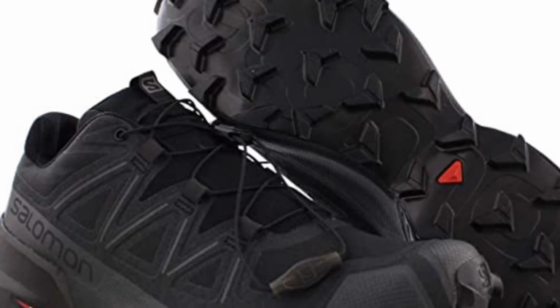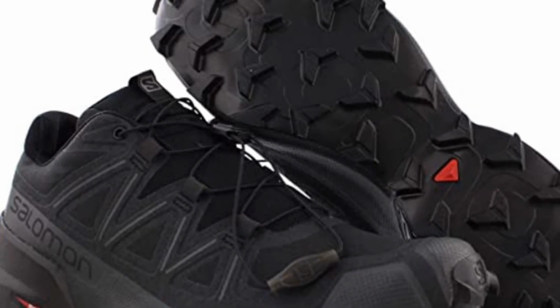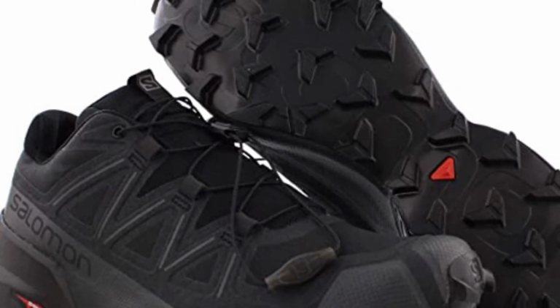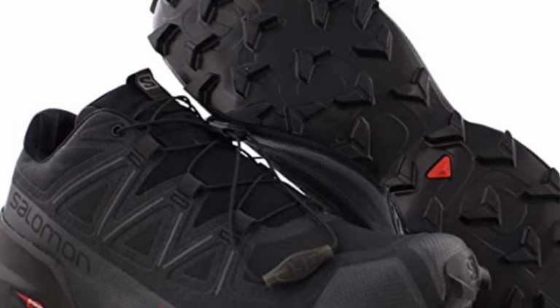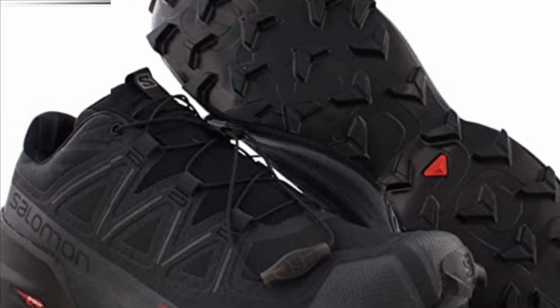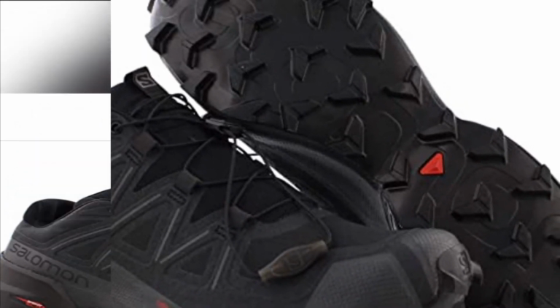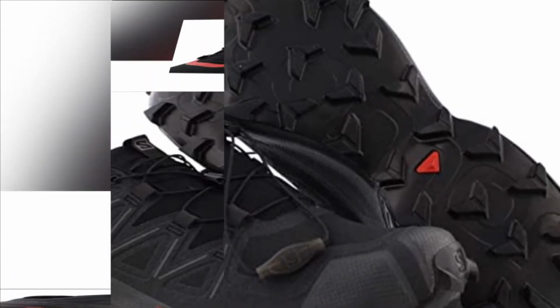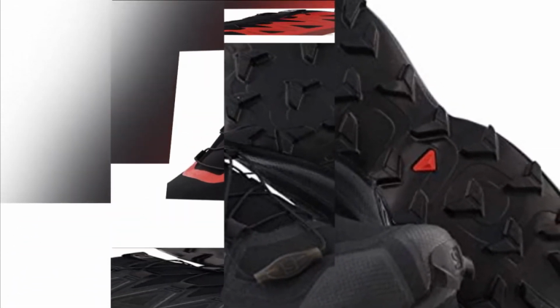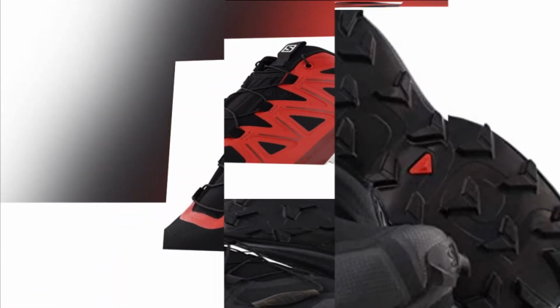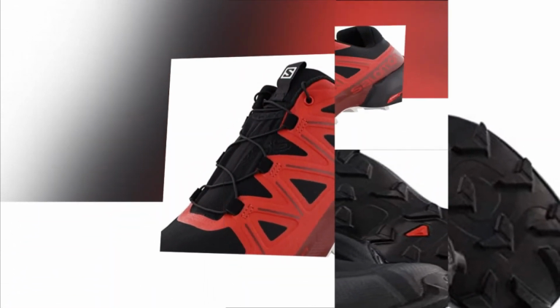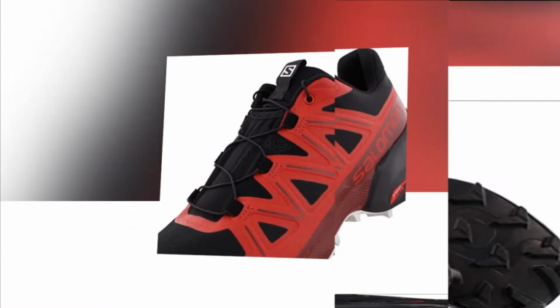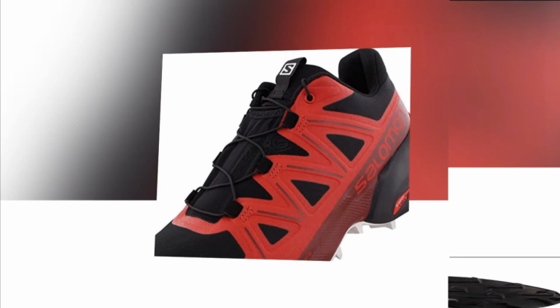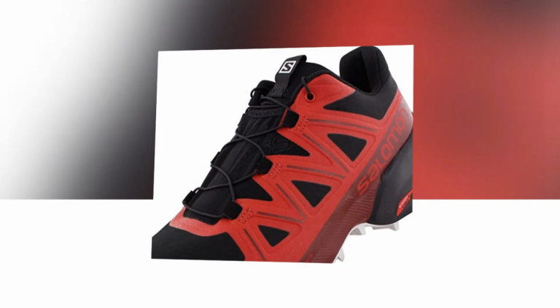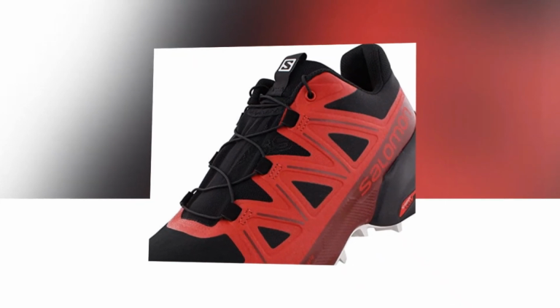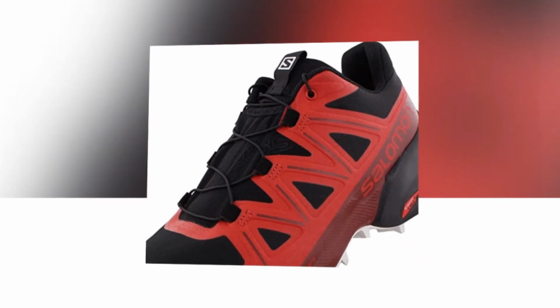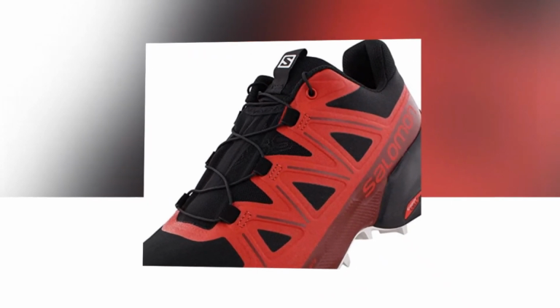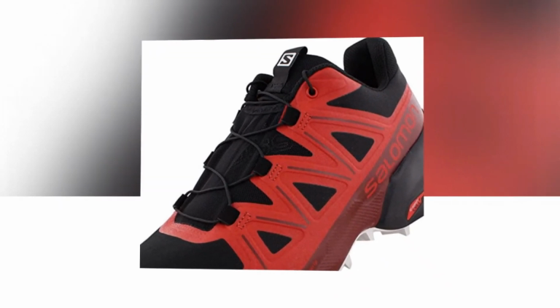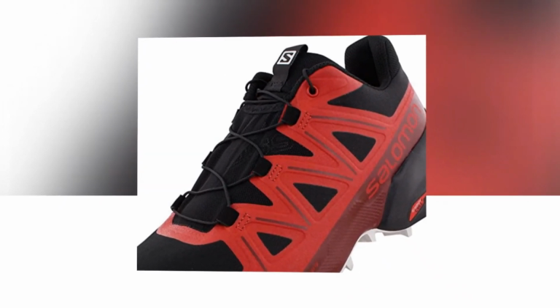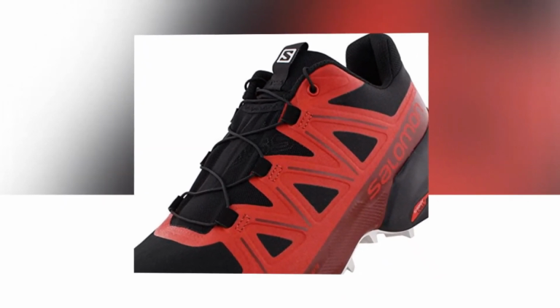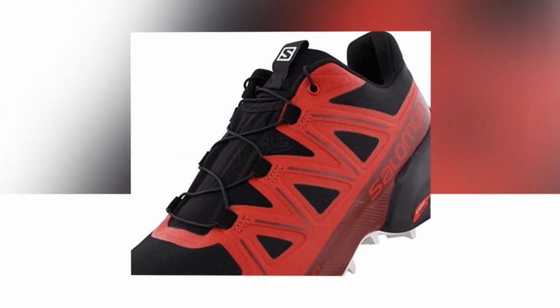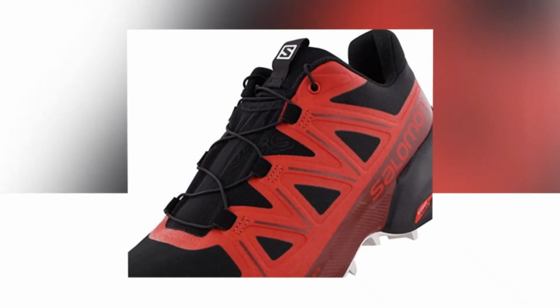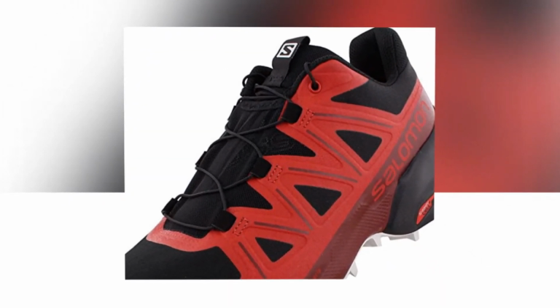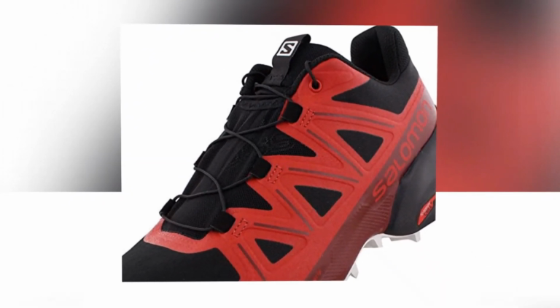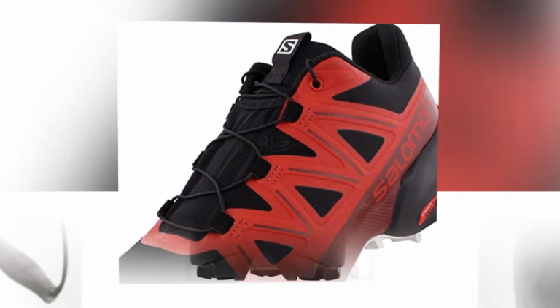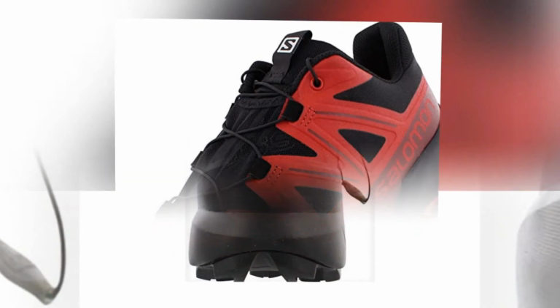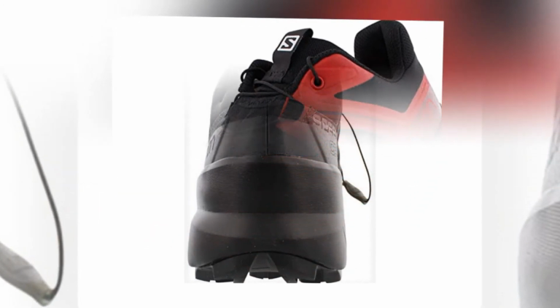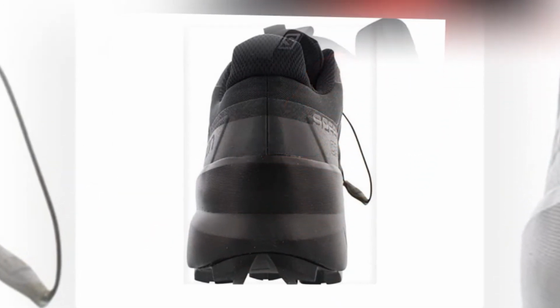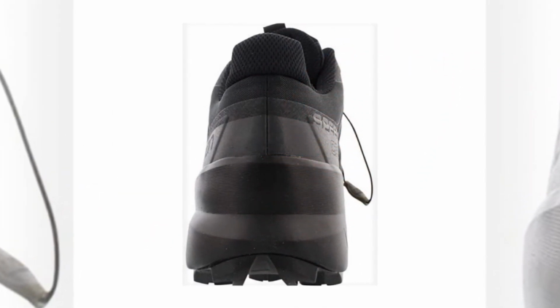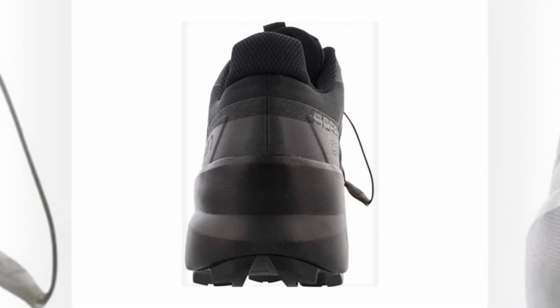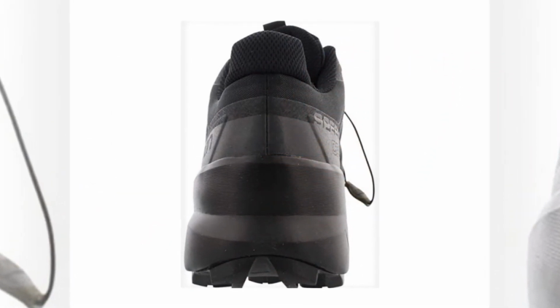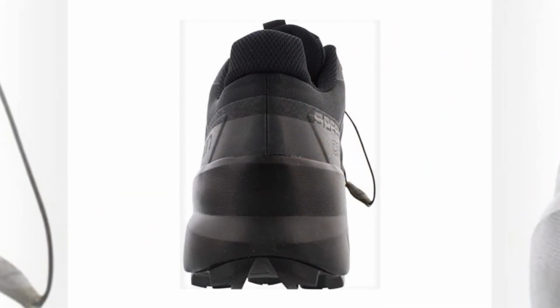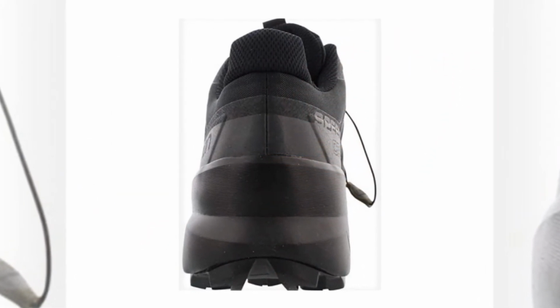Featuring aggressive grip, precise foothold, and protection, the Salomon Speedcross 5 is the ideal shoe for runners who want to conquer soft technical trails. Redesigned with deep, sharp lugs for improved grip and a more dynamic upper for better fit and stability, the Speedcross 5 is the perfect shoe for trail runners who aren't afraid of wet, dirty terrain.